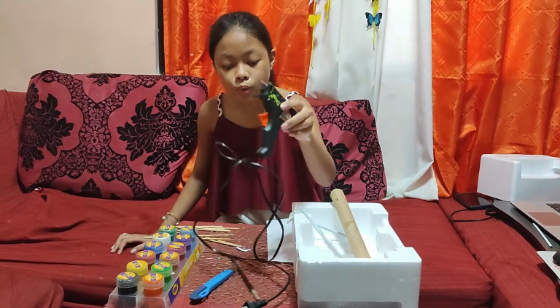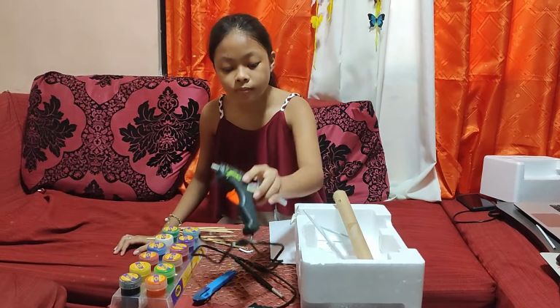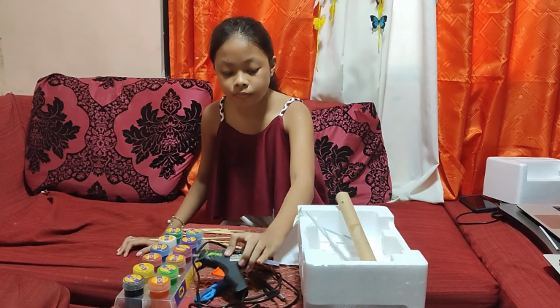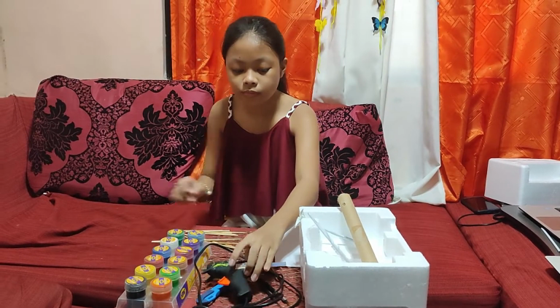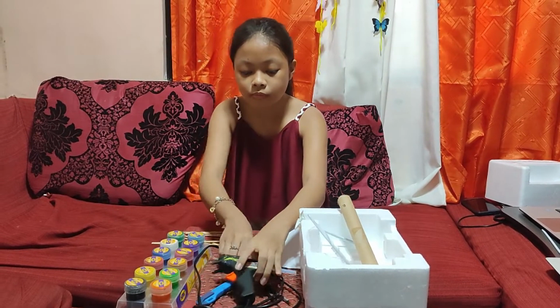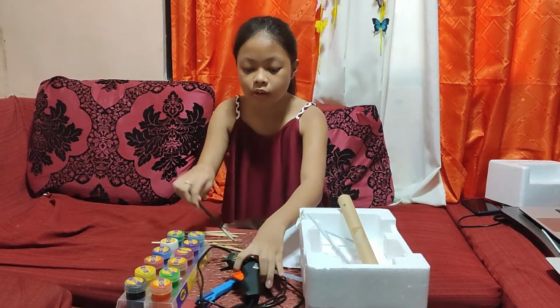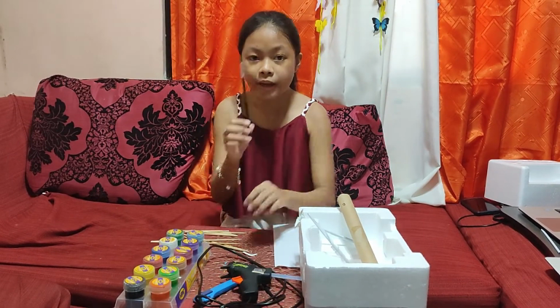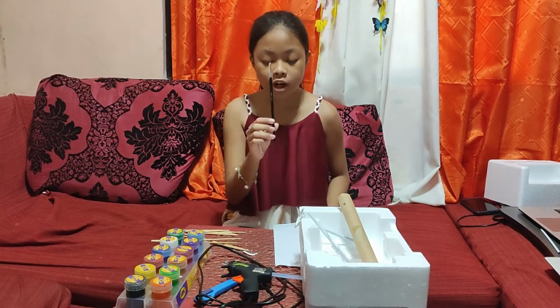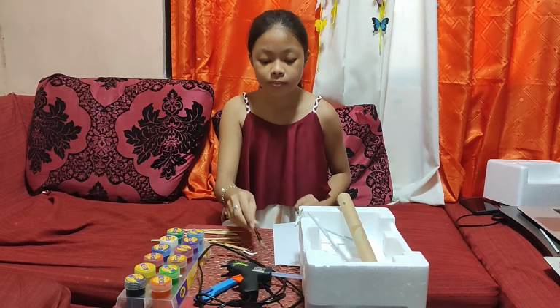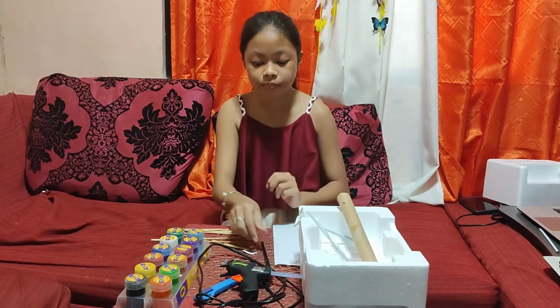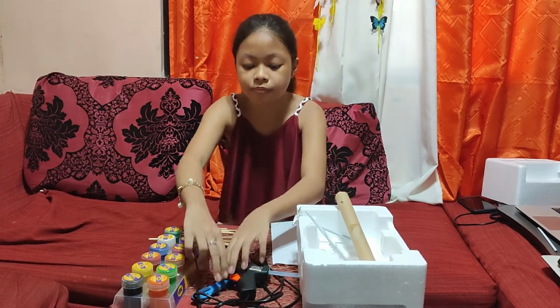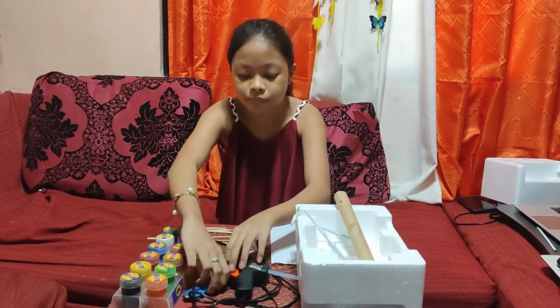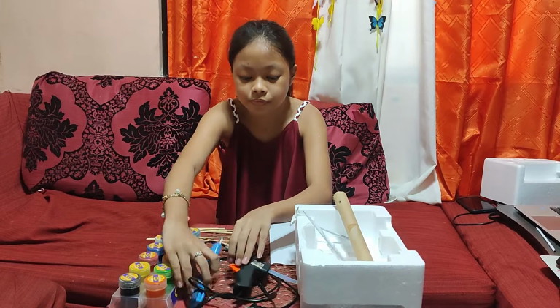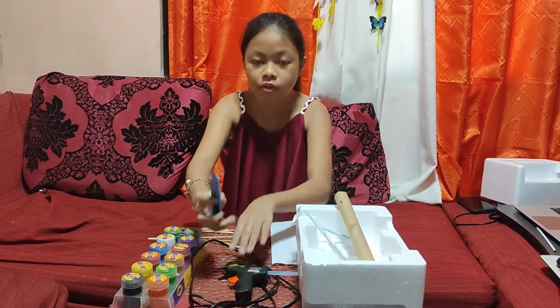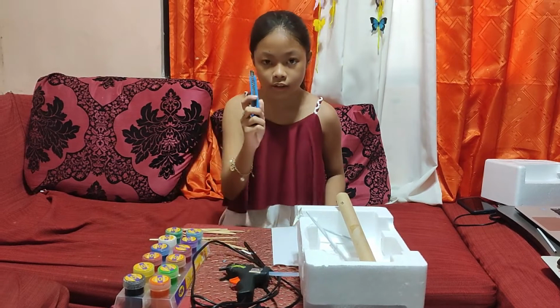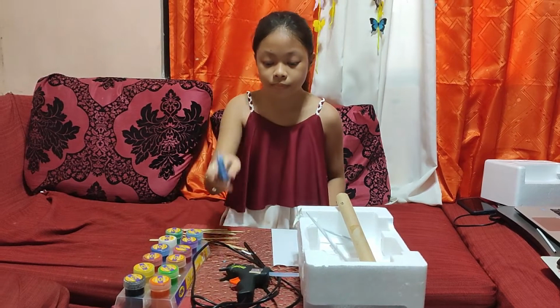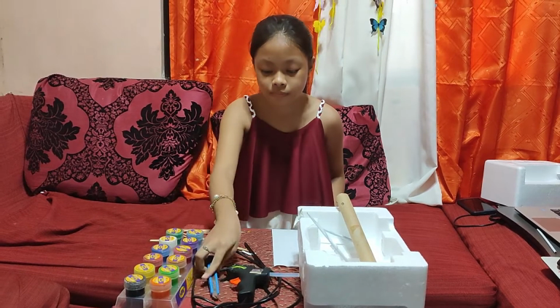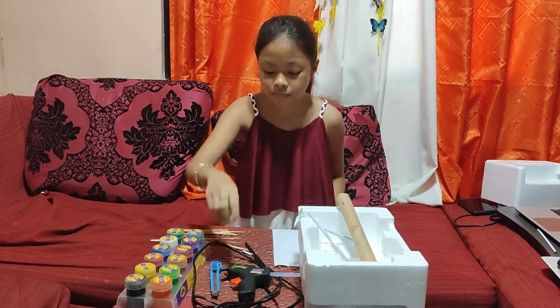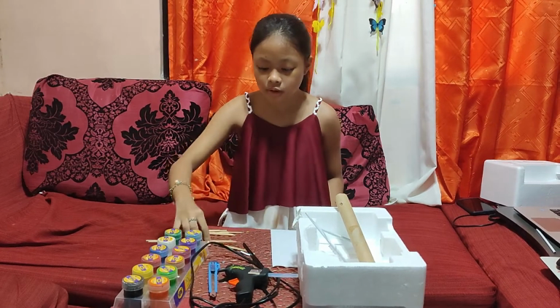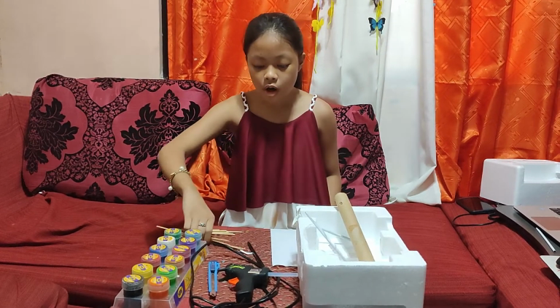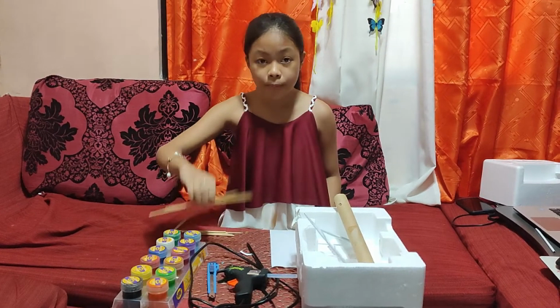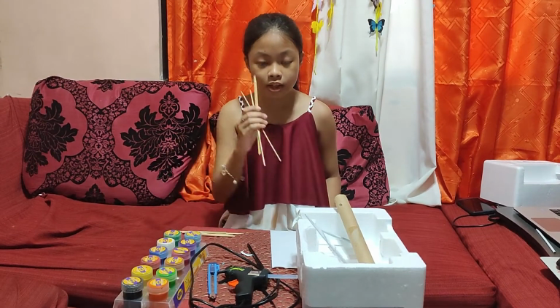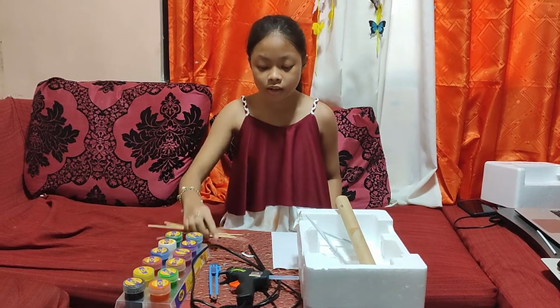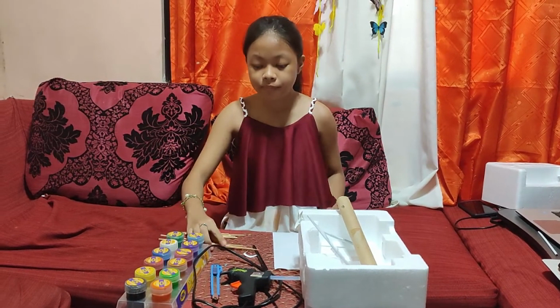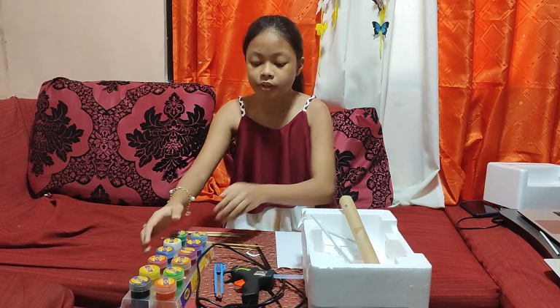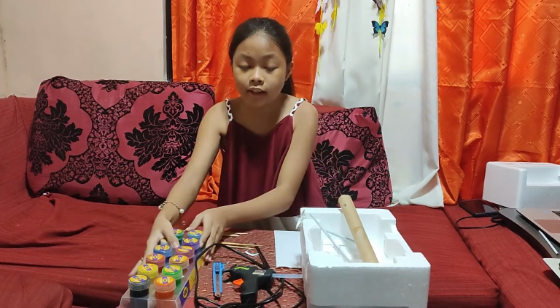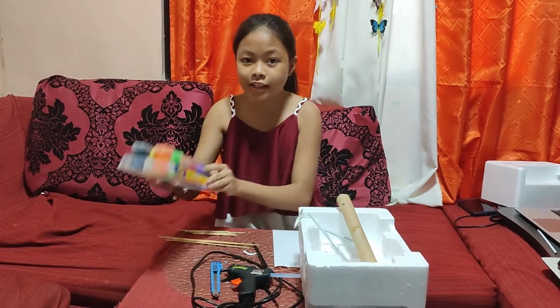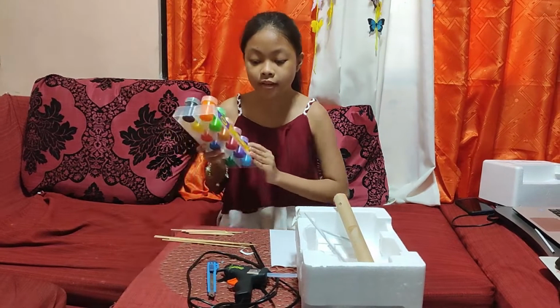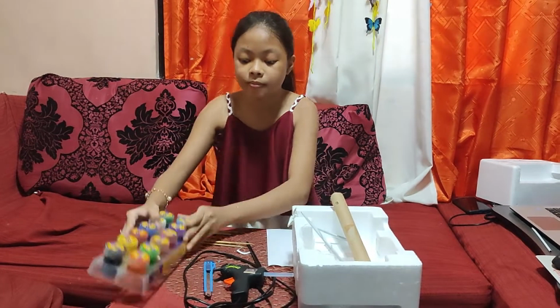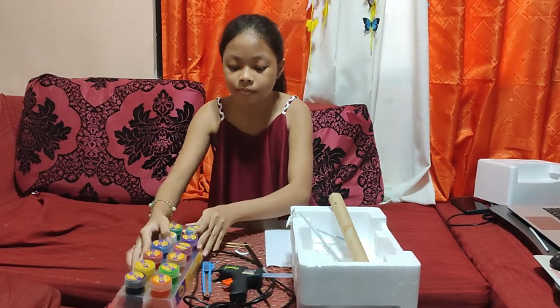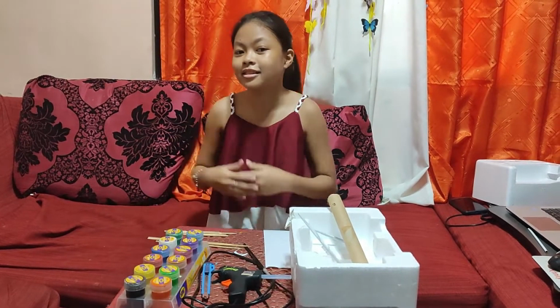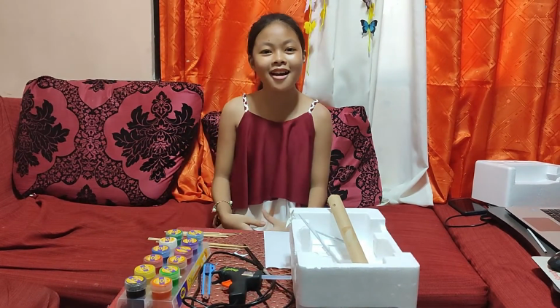Also mugon, tape, brush, cutter, barbecue stick, and acrylic paint. And start!